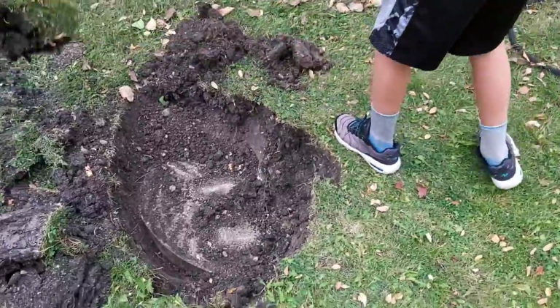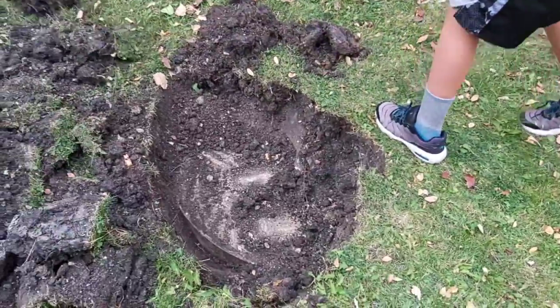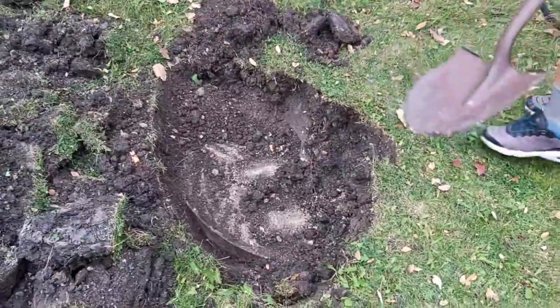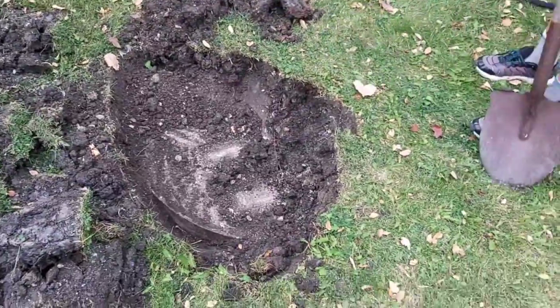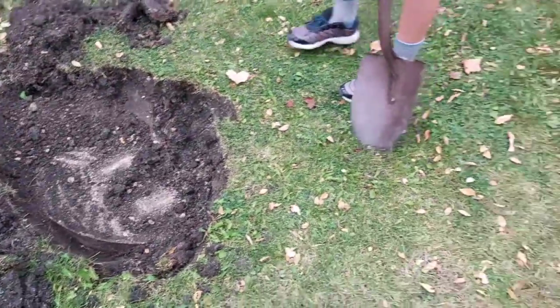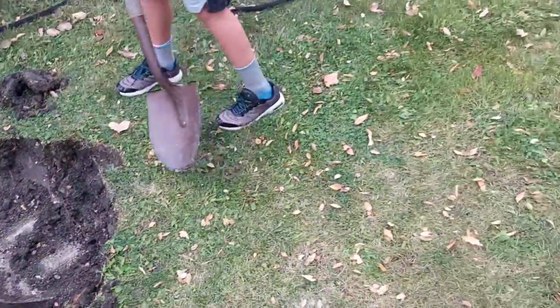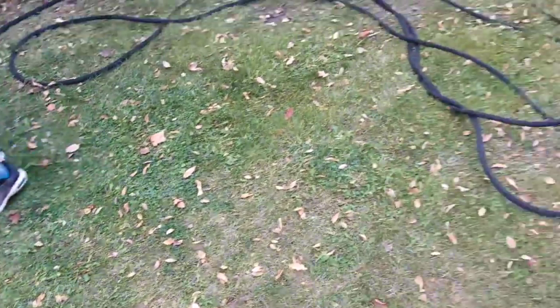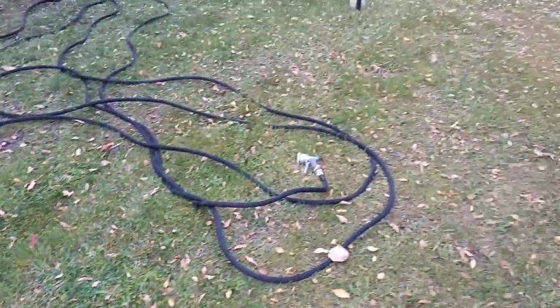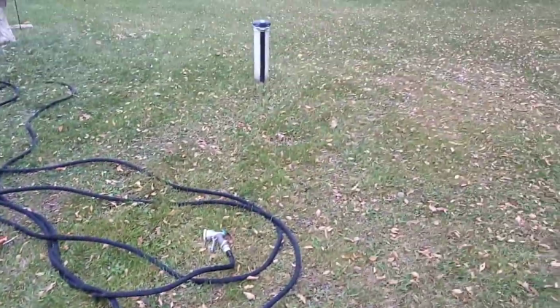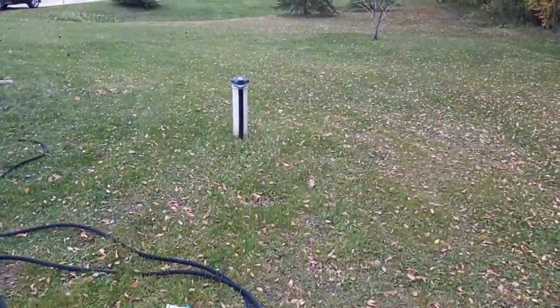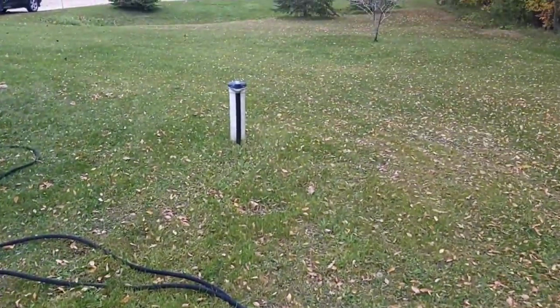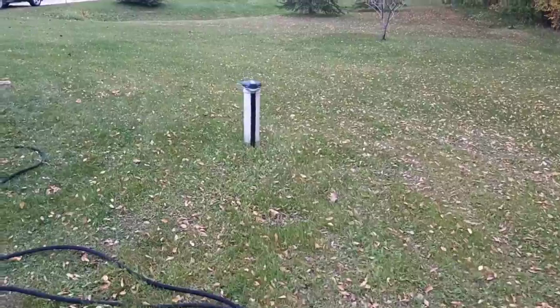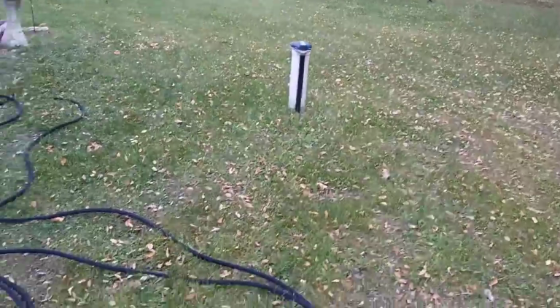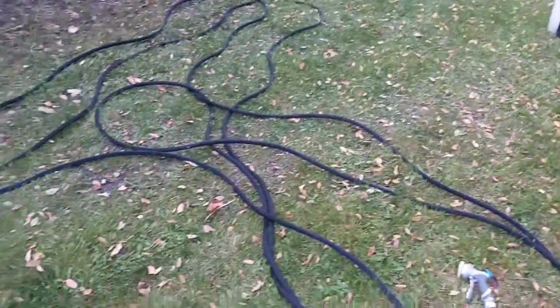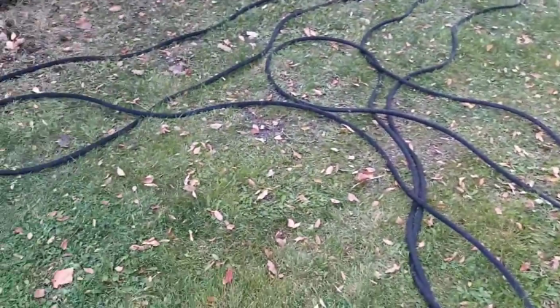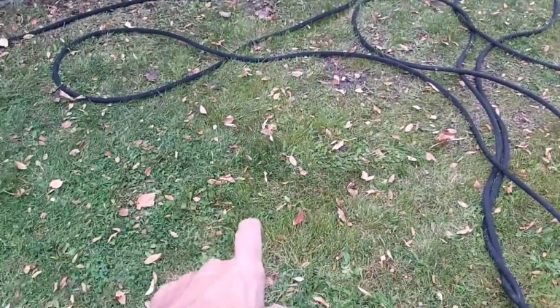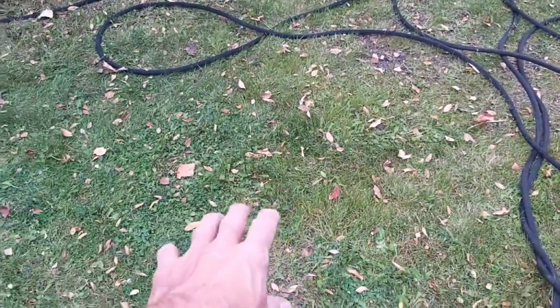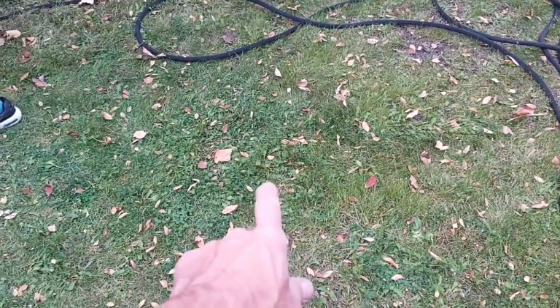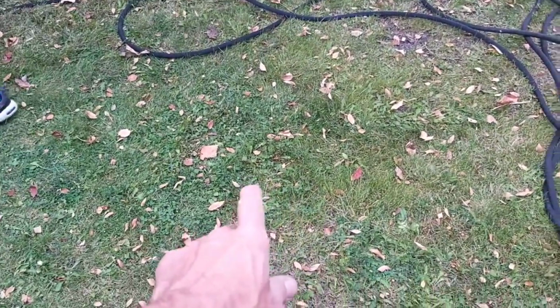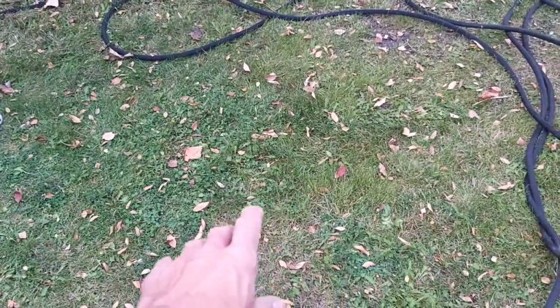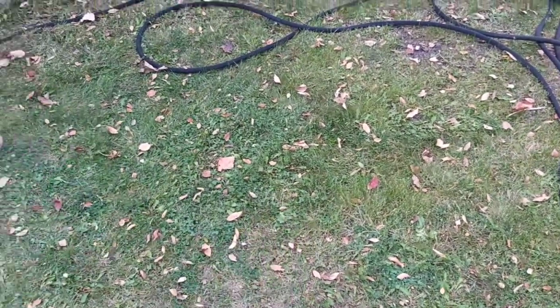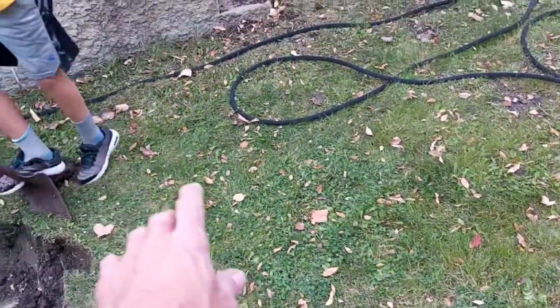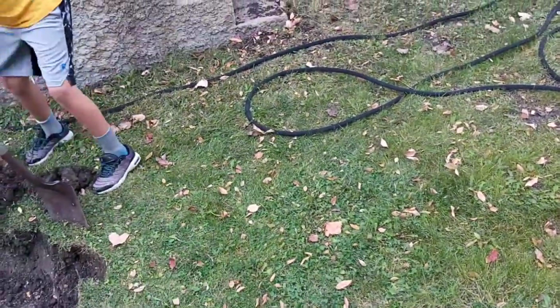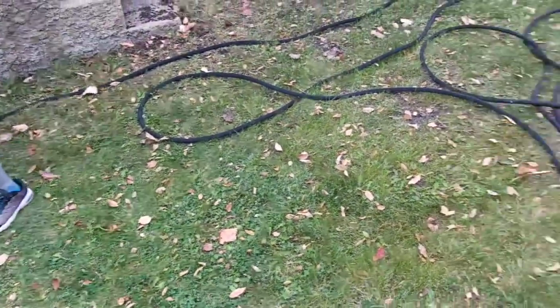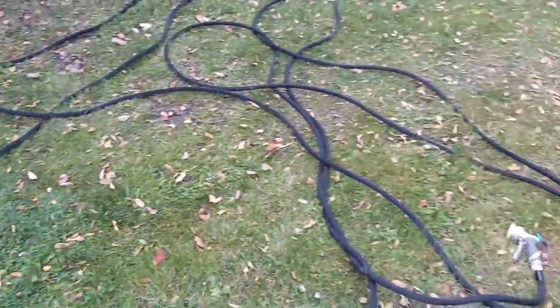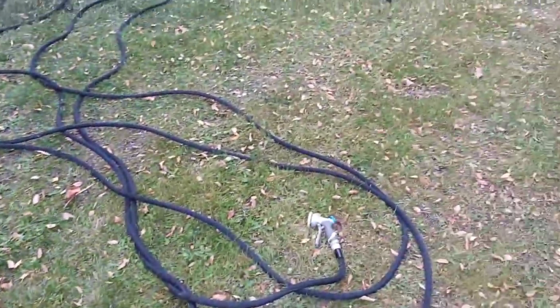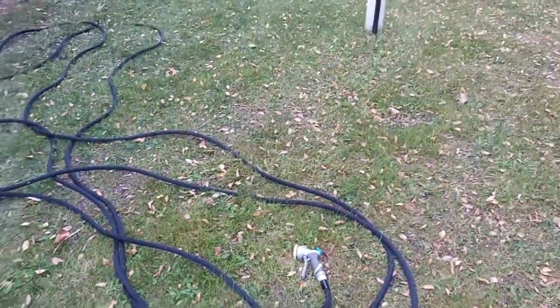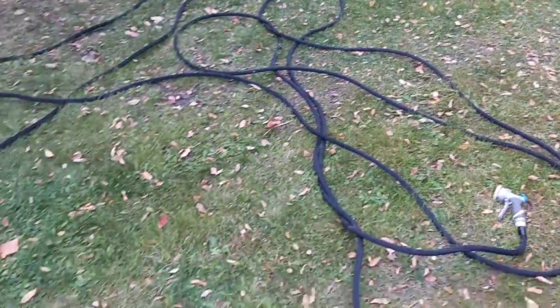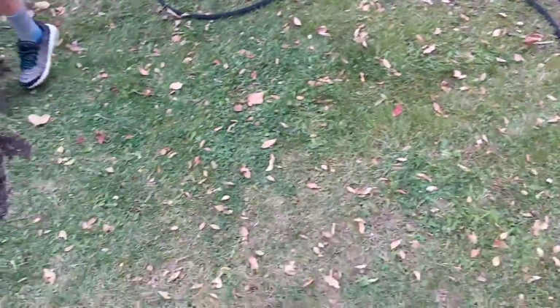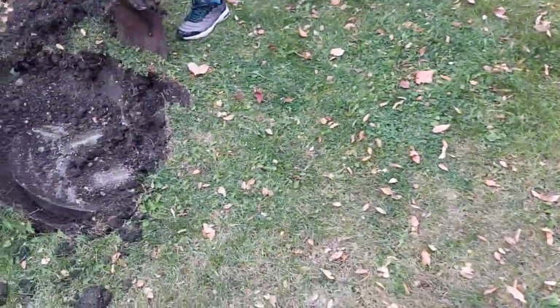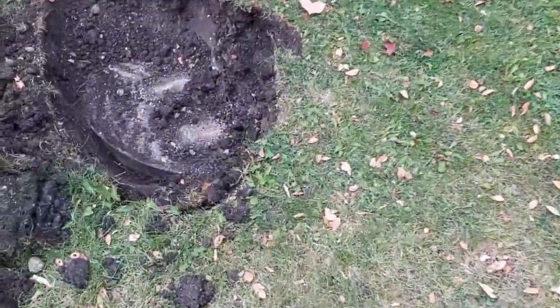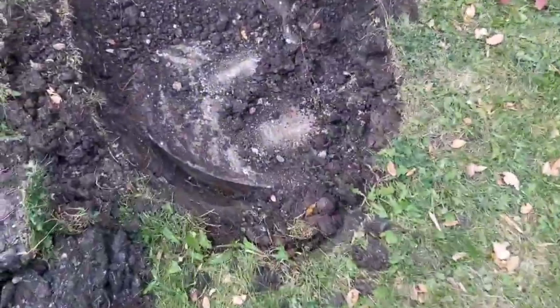So we started digging it out because a couple of years ago I did have my well replaced. The old well was right around here somewhere and they had to make a connection underground. So we were just wondering if something's leaking, but then we saw this cement thing.